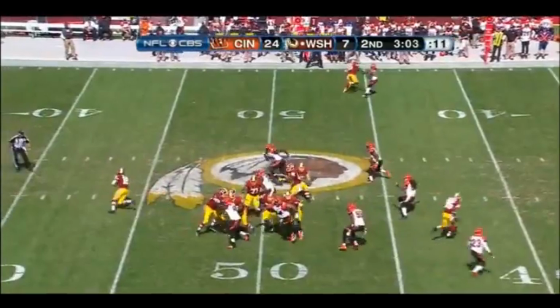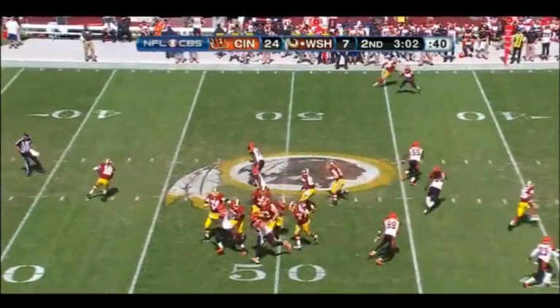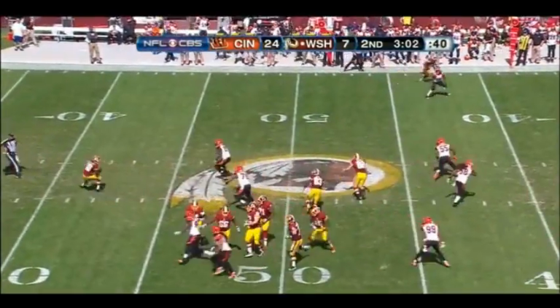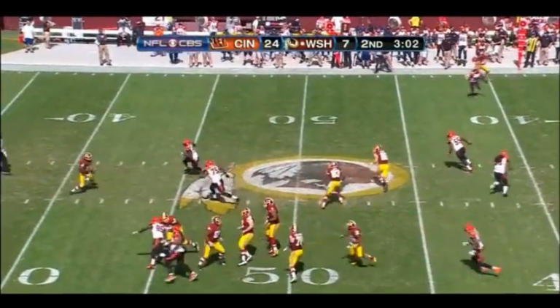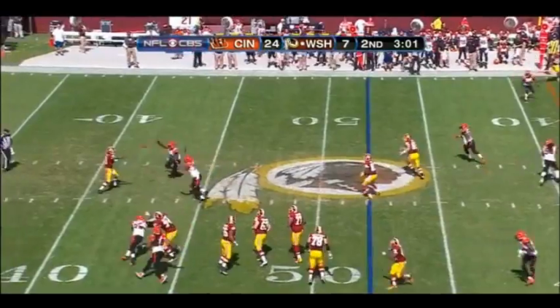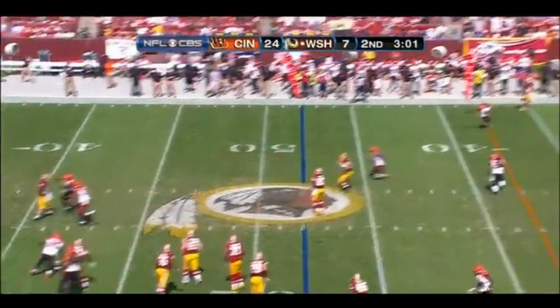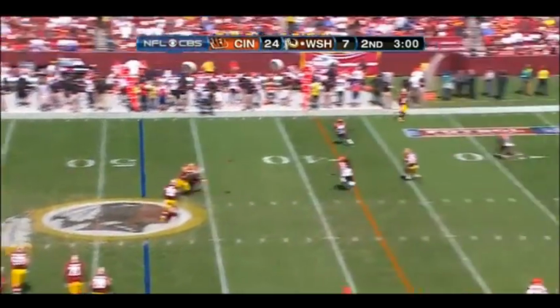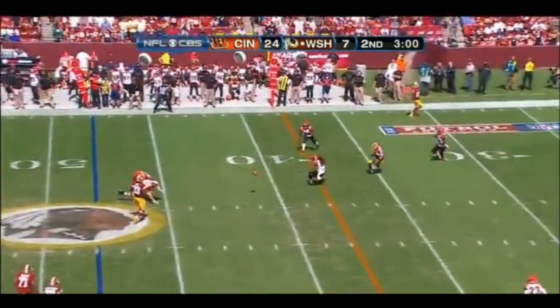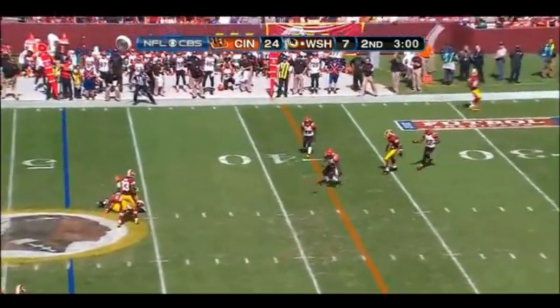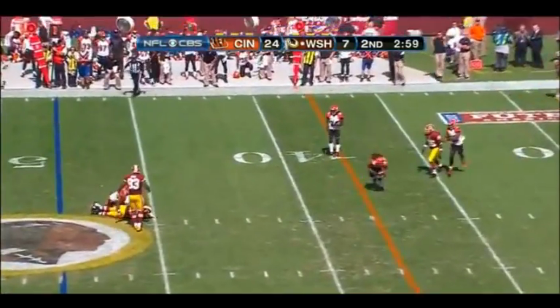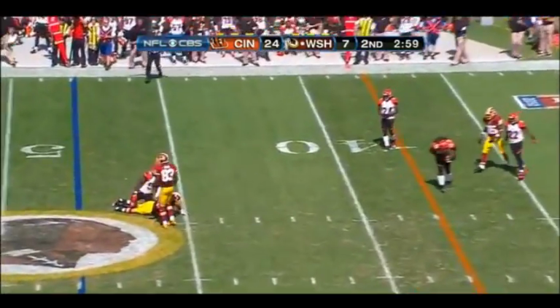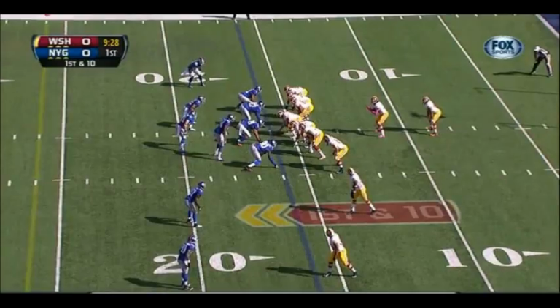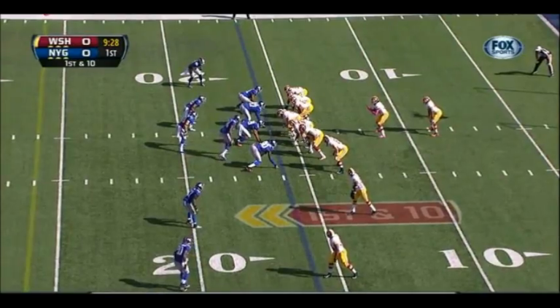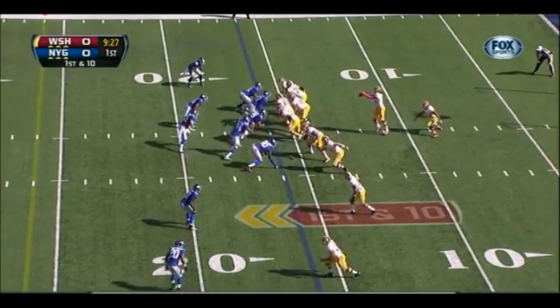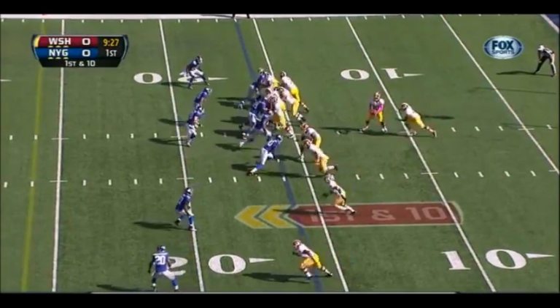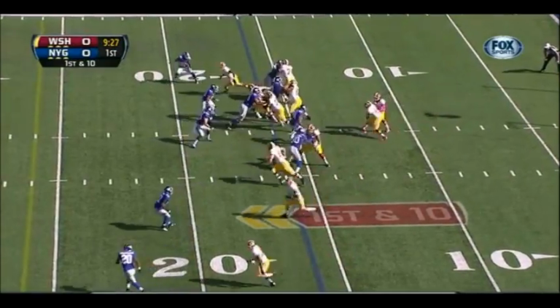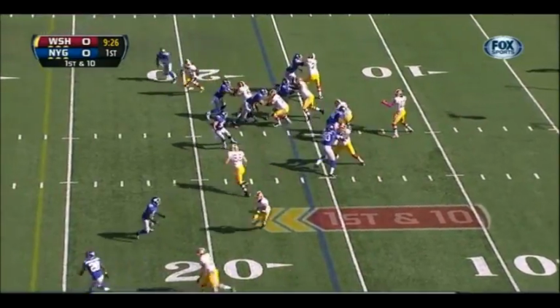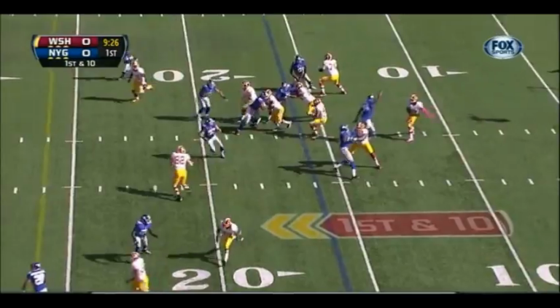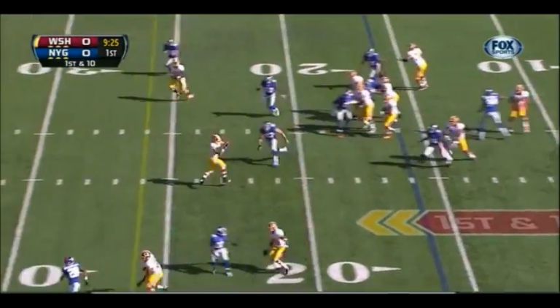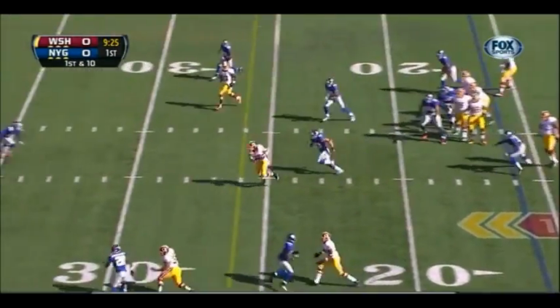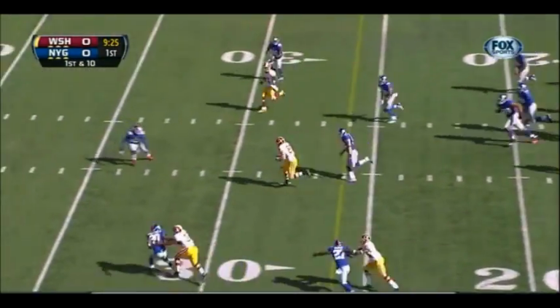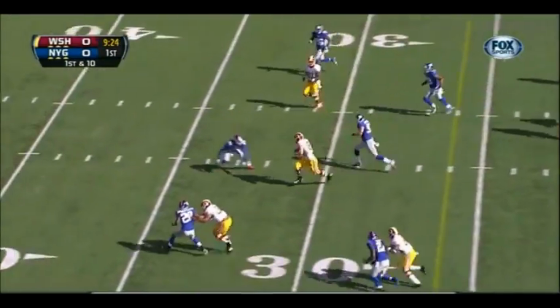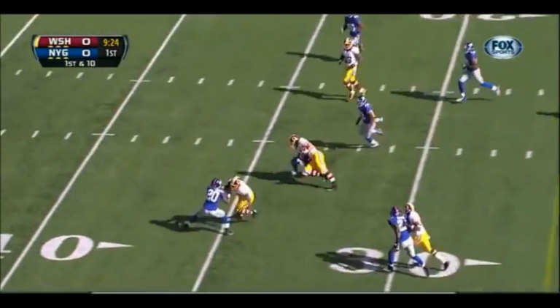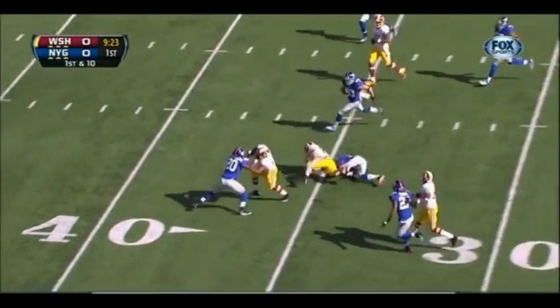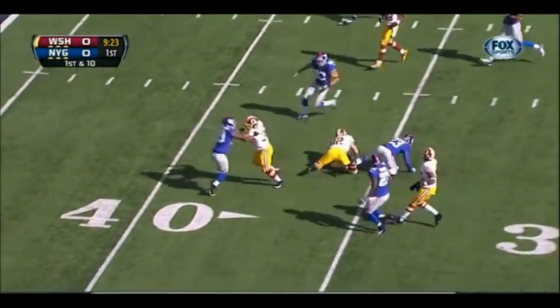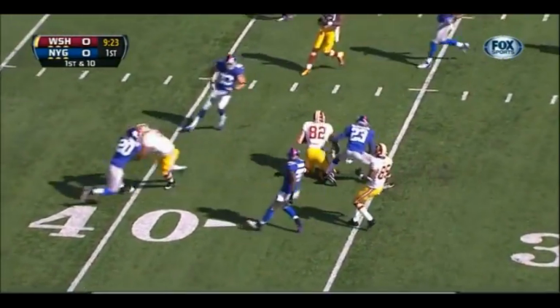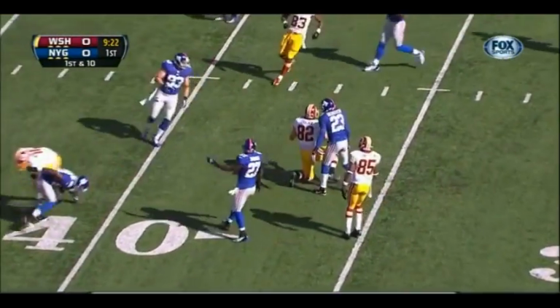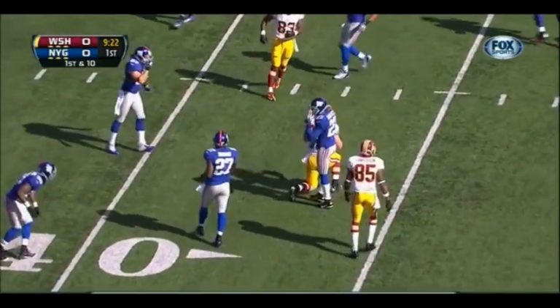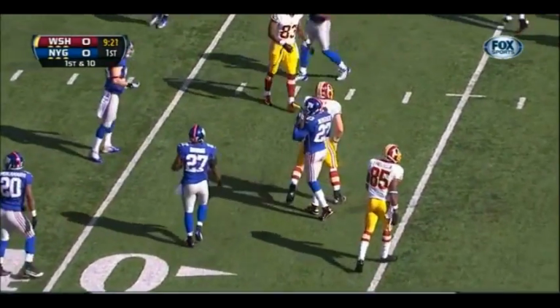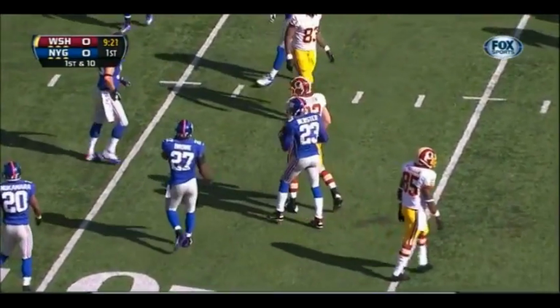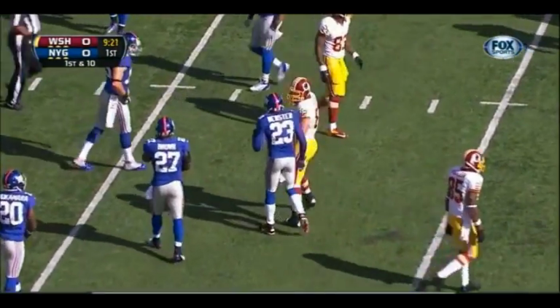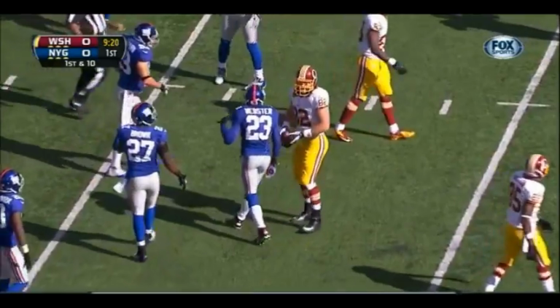First down and ten. Griffin, through the fingertips and incomplete at this stage of his rookie year. First throw, and a nice catch by Logan Paulson.